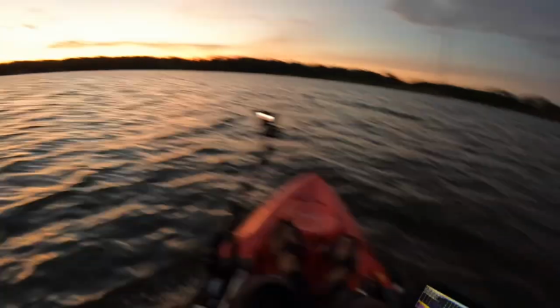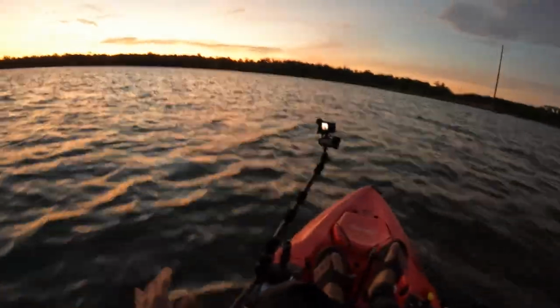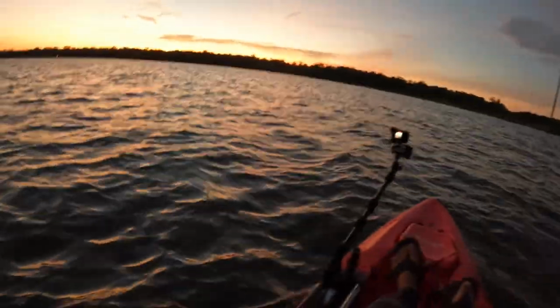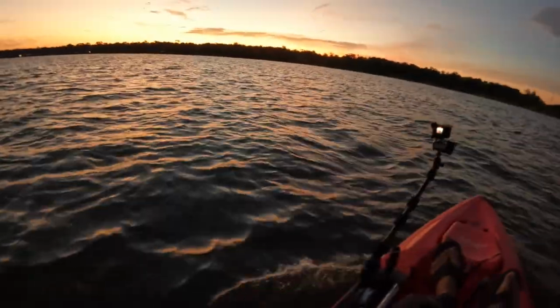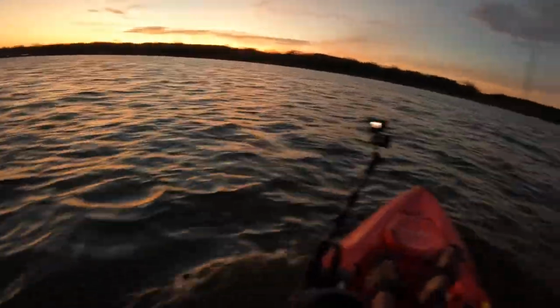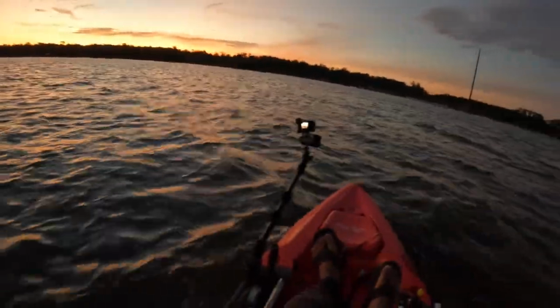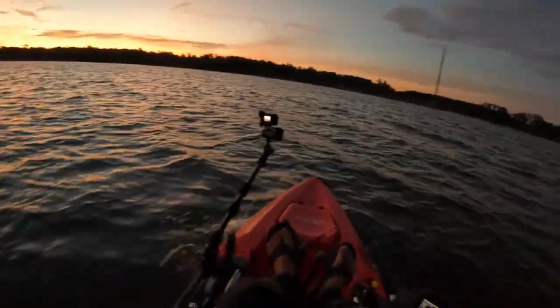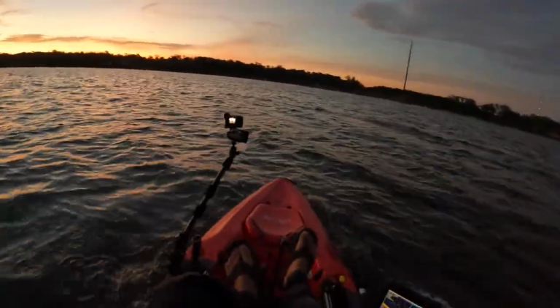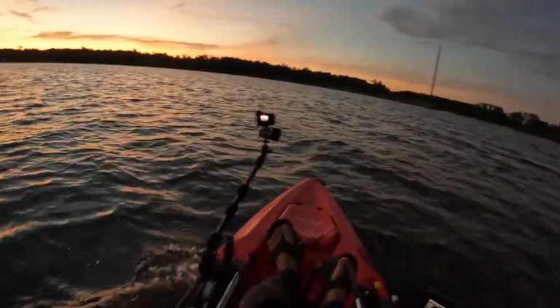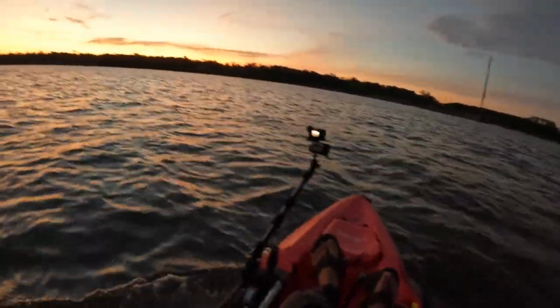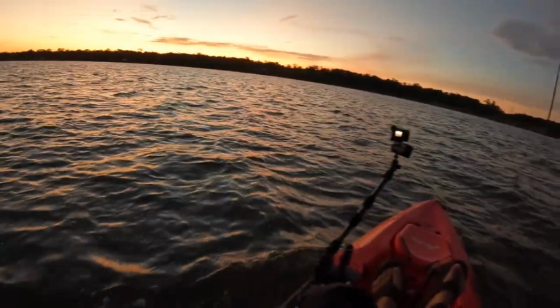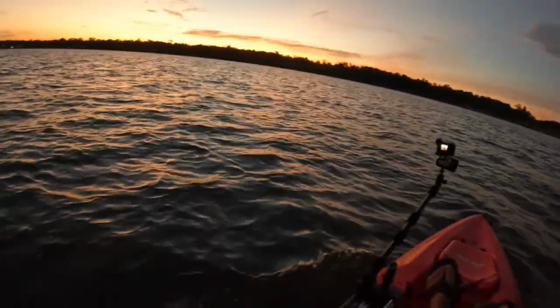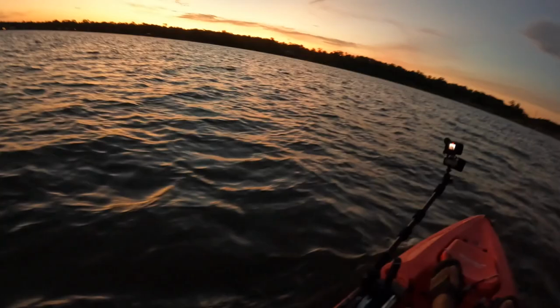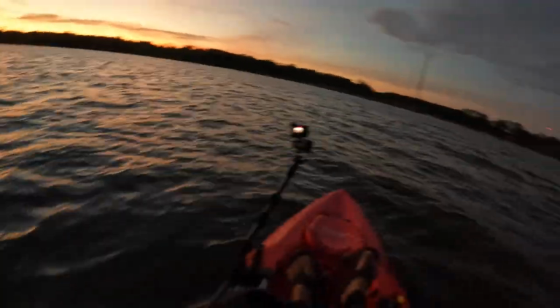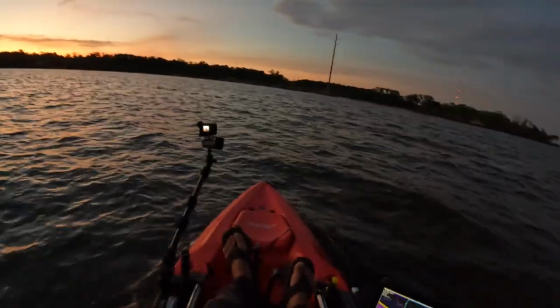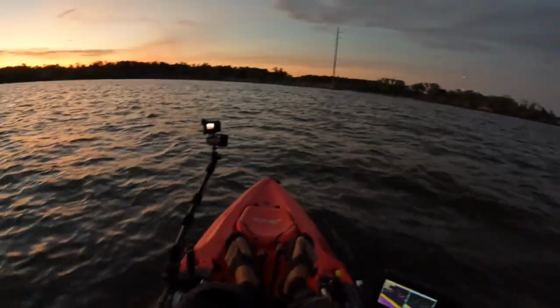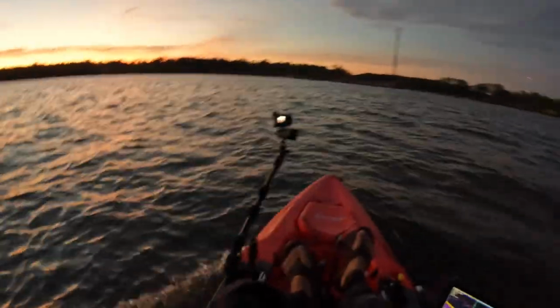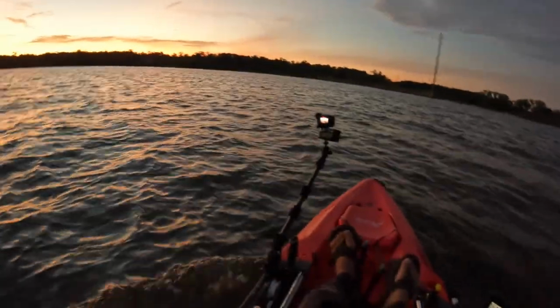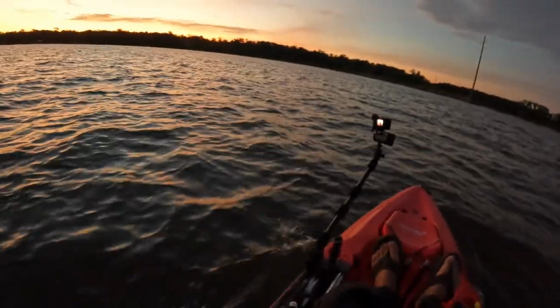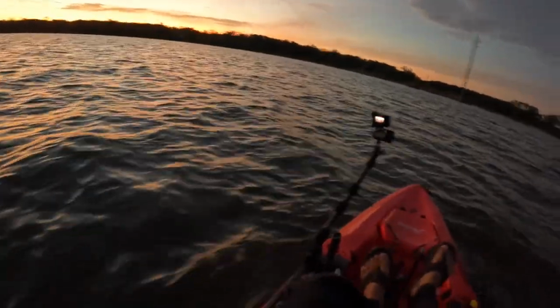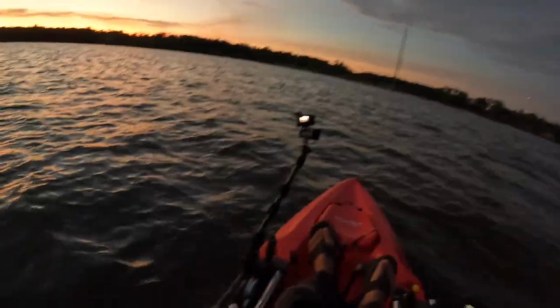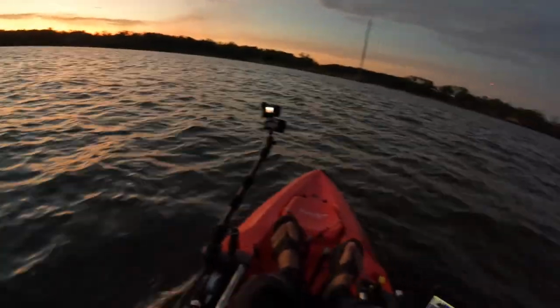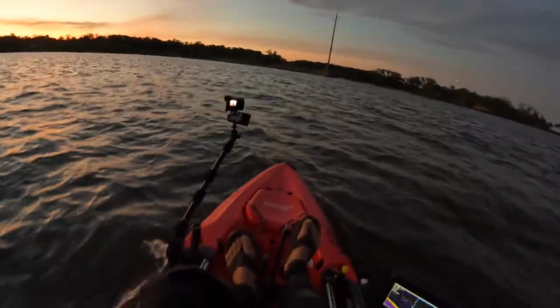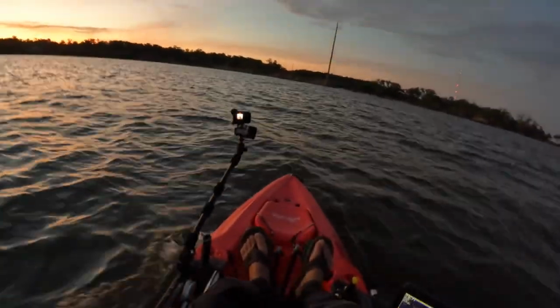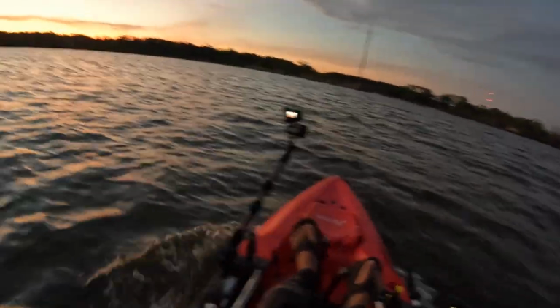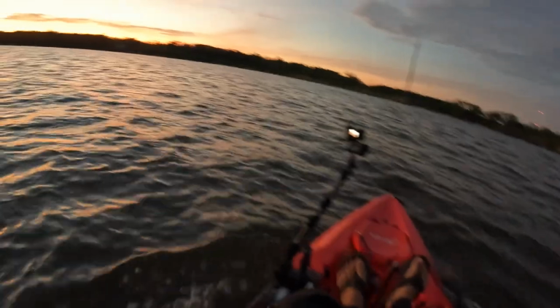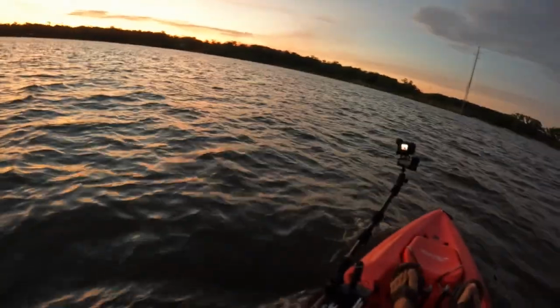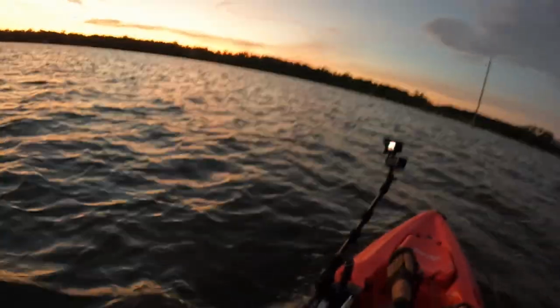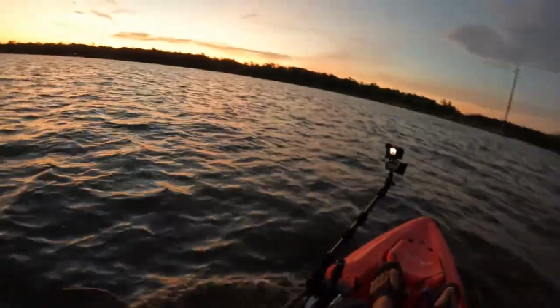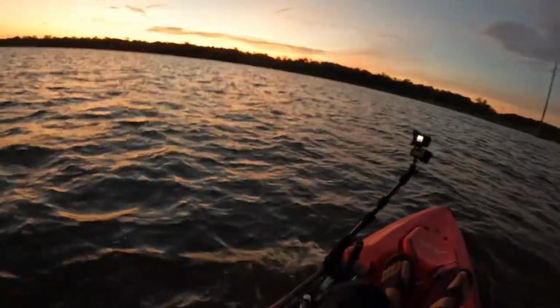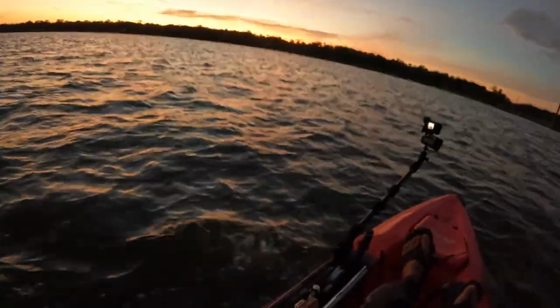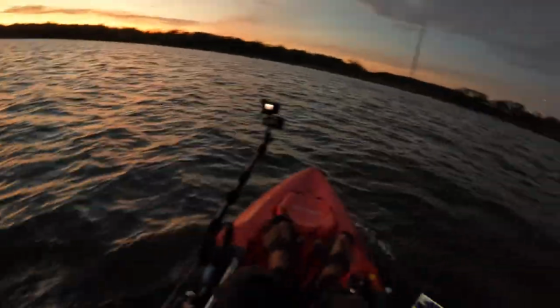What's going on guys? Welcome back to the channel. I appreciate everybody tuning in today. I'm excited to be back on a kayak — it's been a minute since I've been on one. I've actually been surf fishing a lot here lately, fishing off the beach.